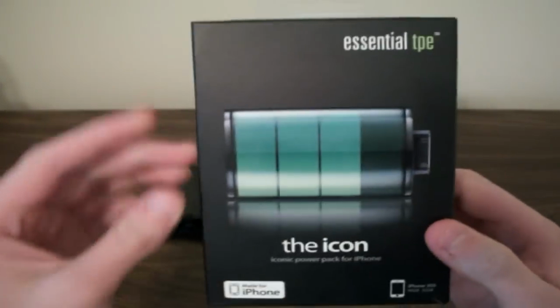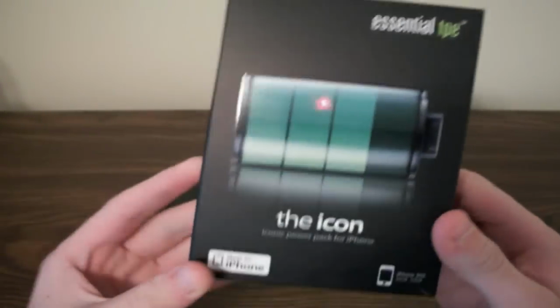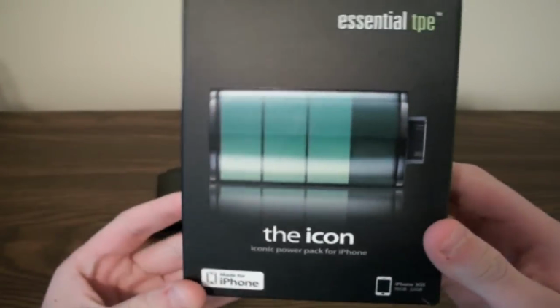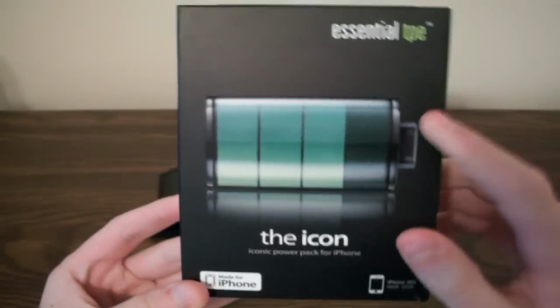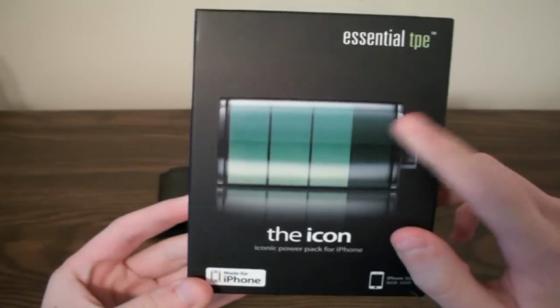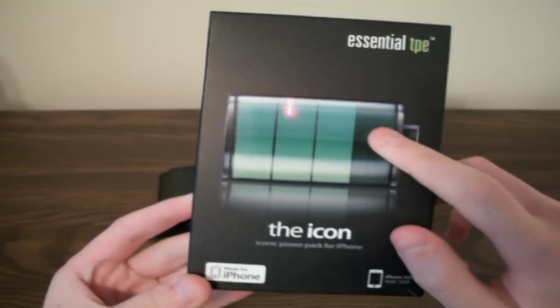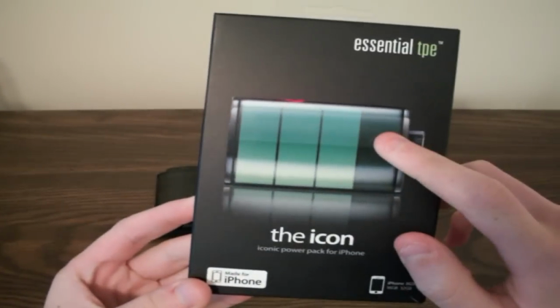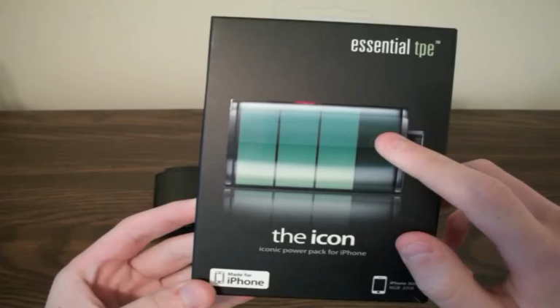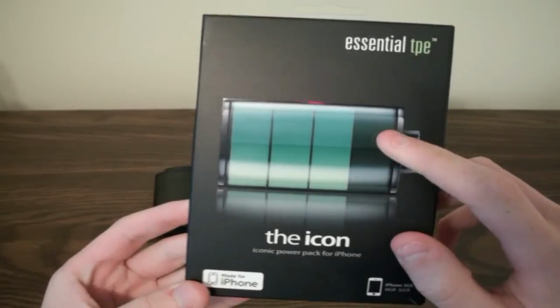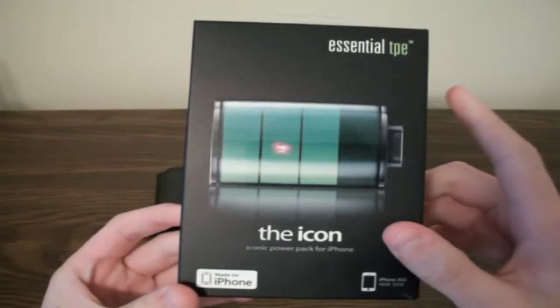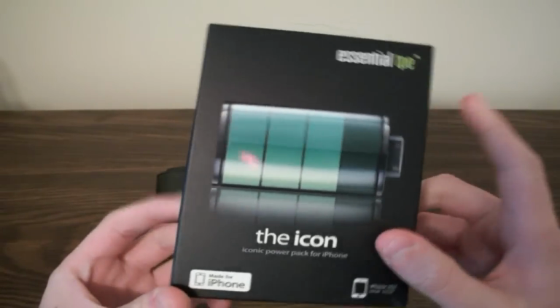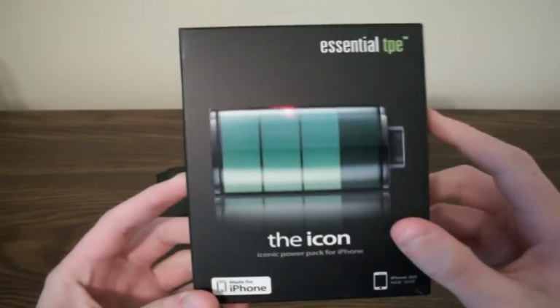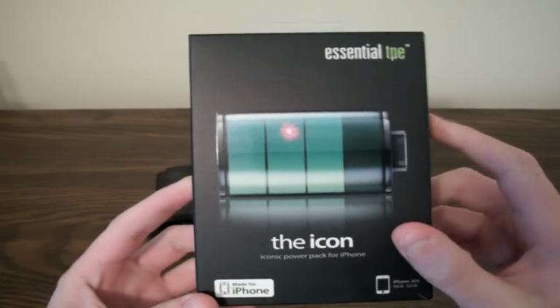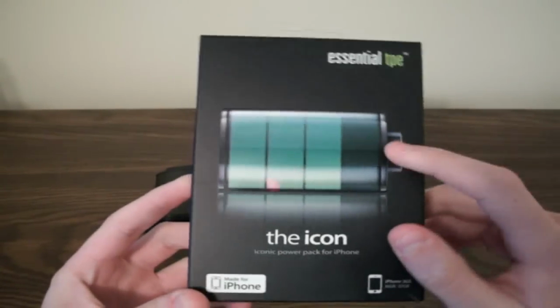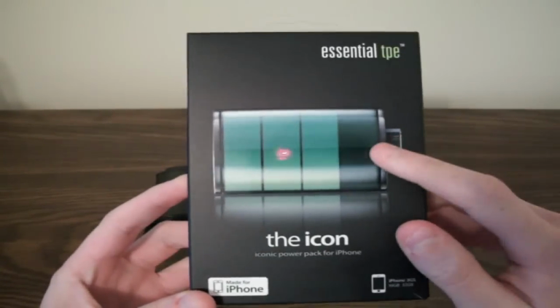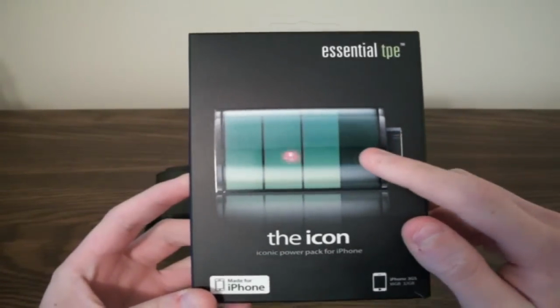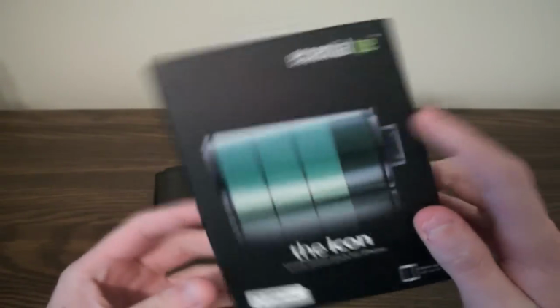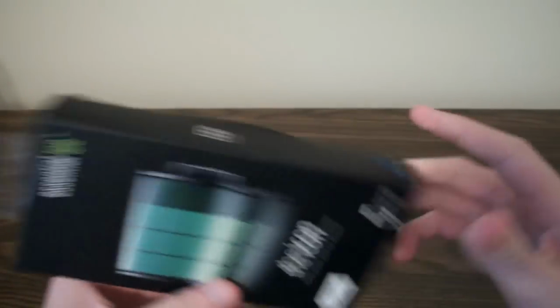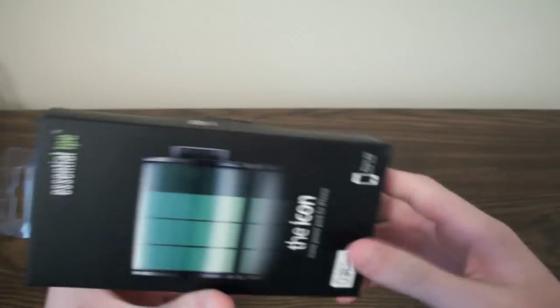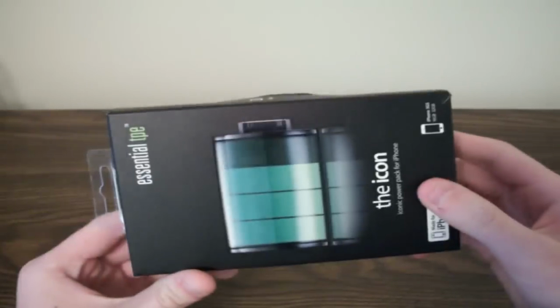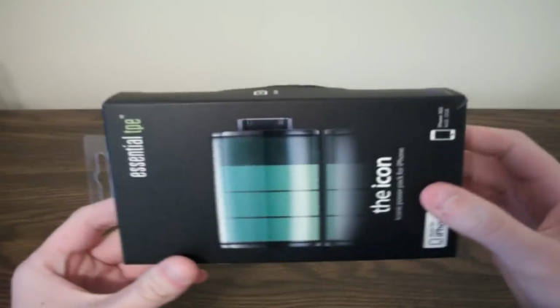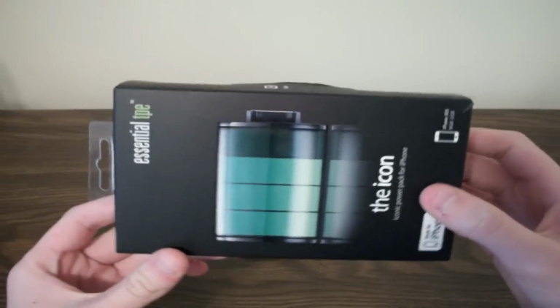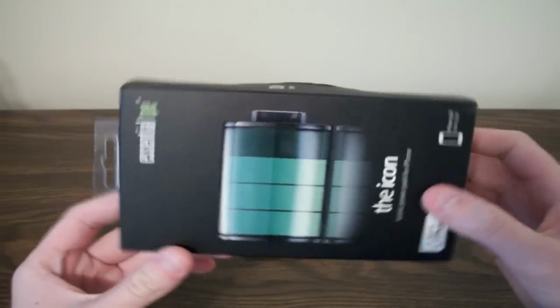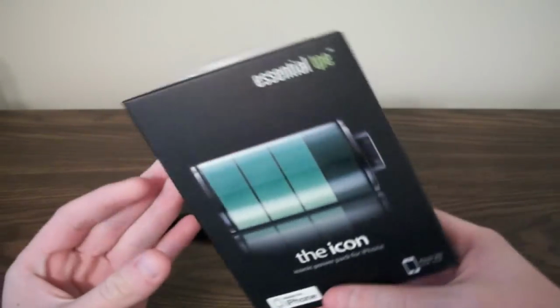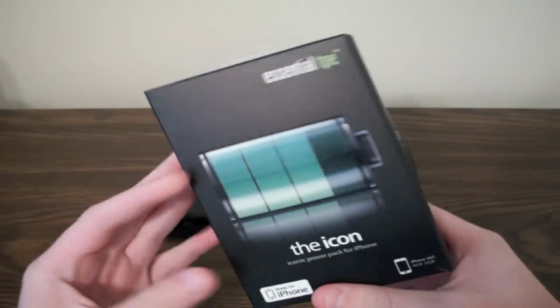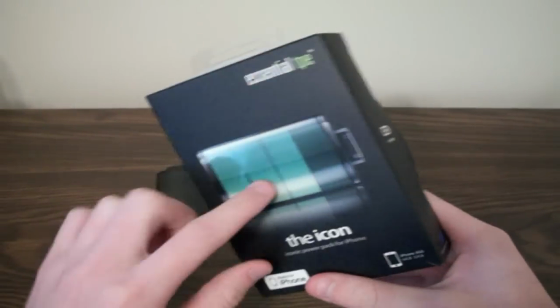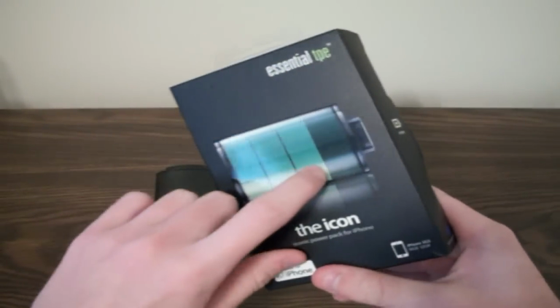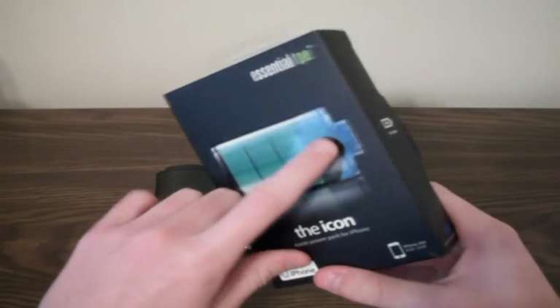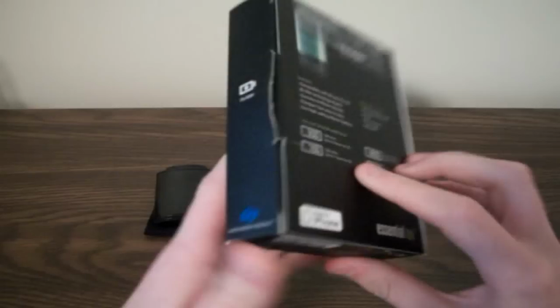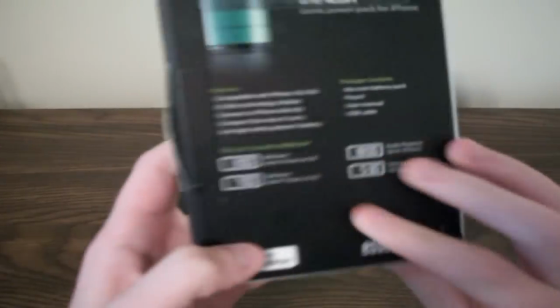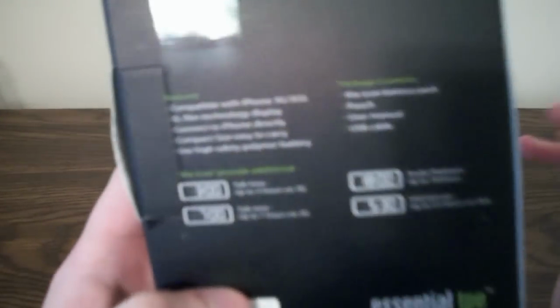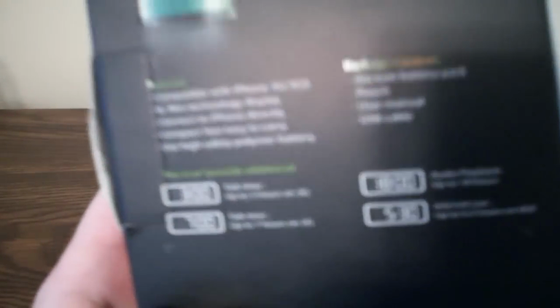As you can see on the box, this is basically the Icon. The thing about the Icon is it looks exactly like the iPhone battery when you're charging it. It looks like that, see? And it's just a really unique battery.